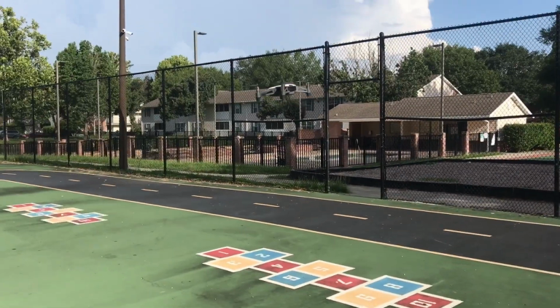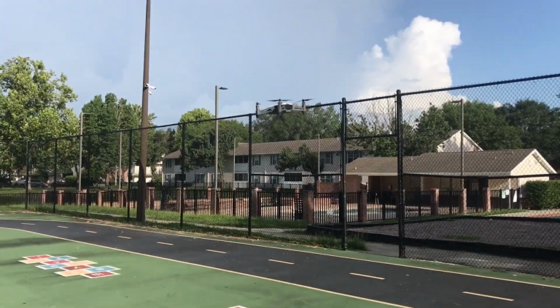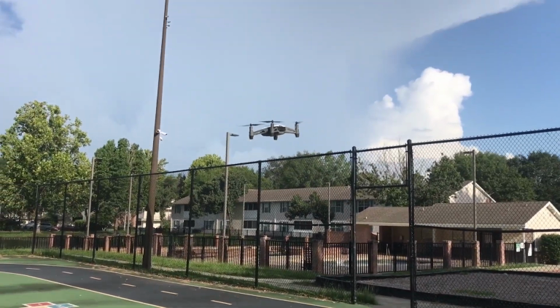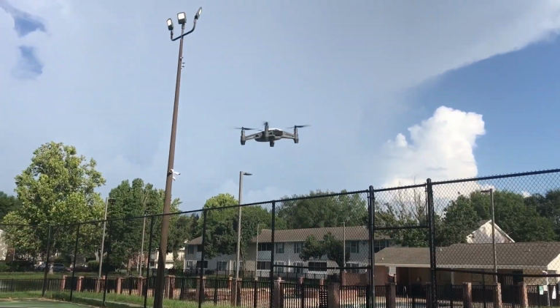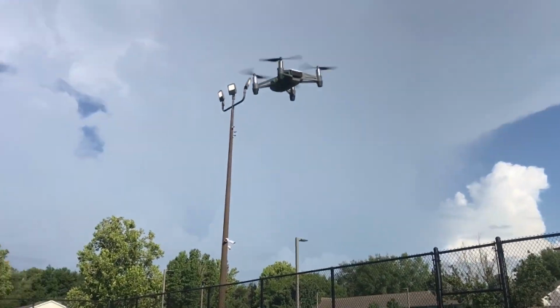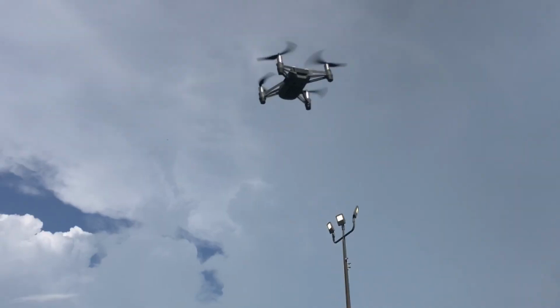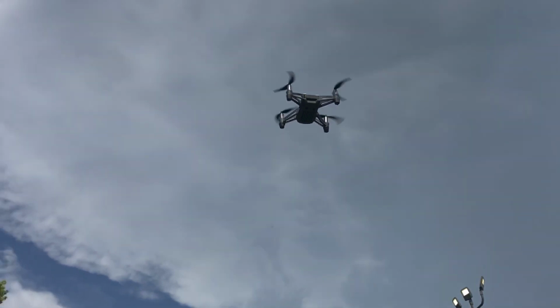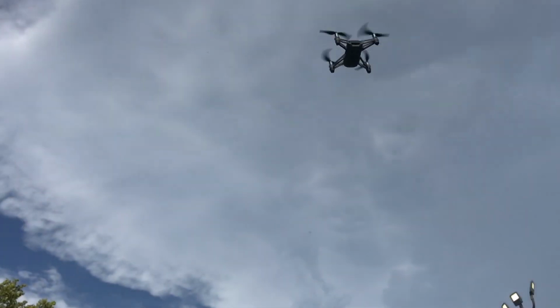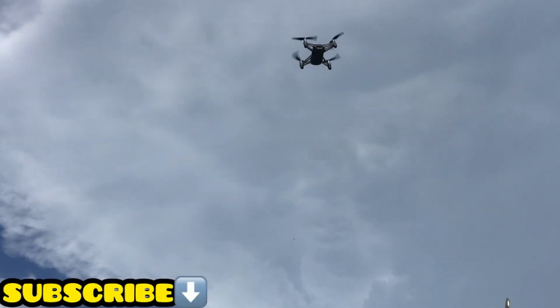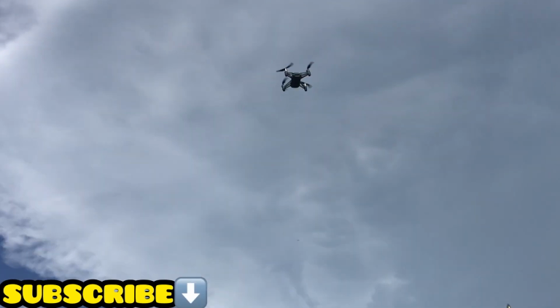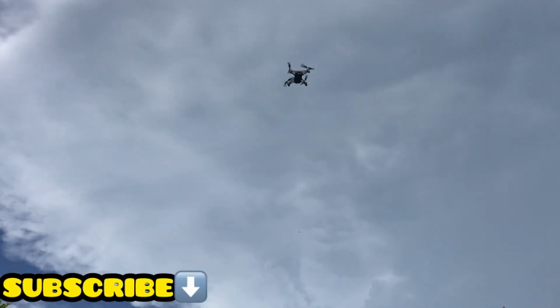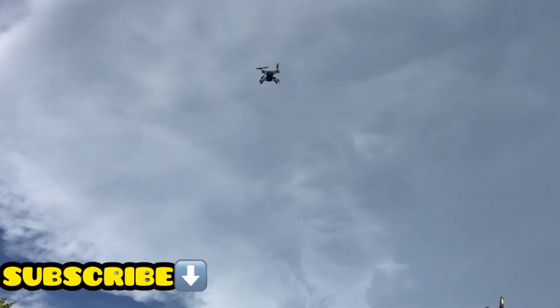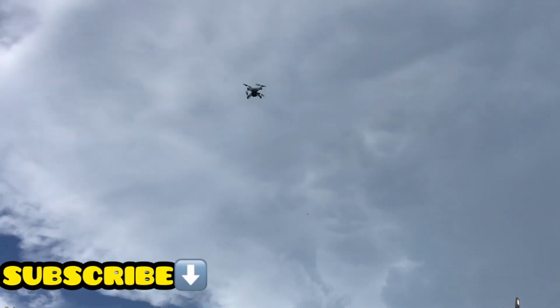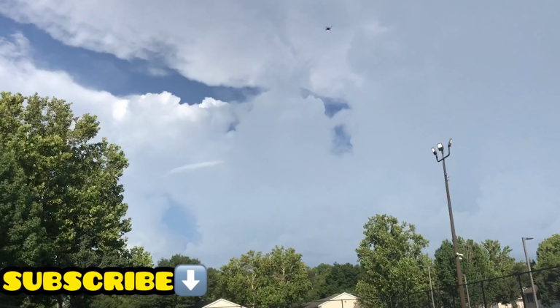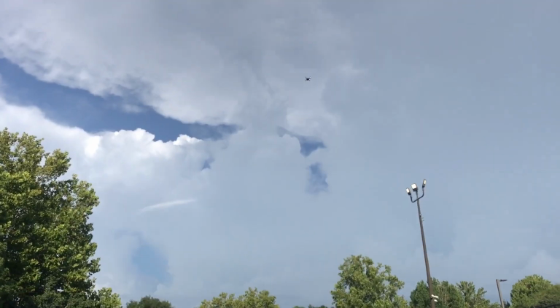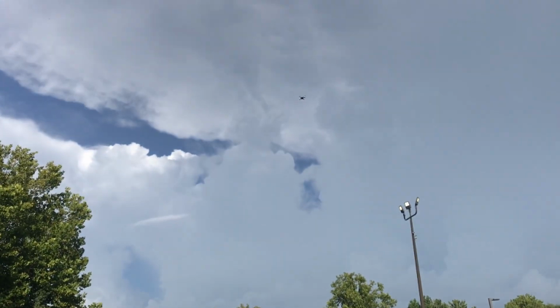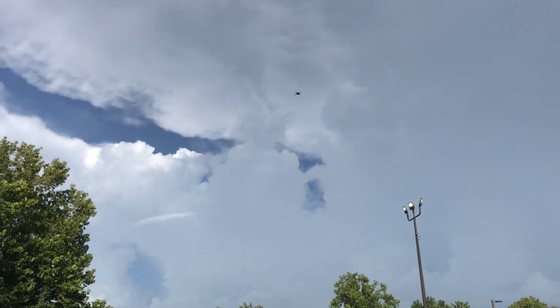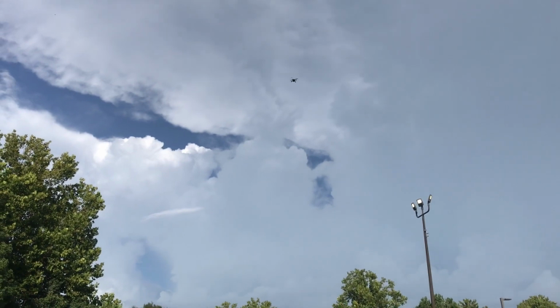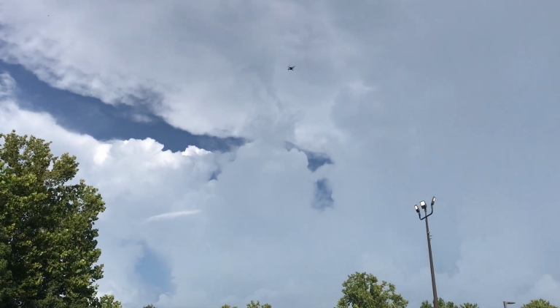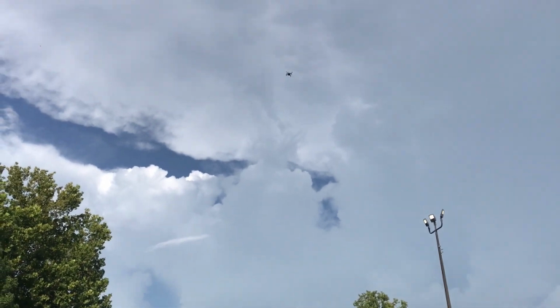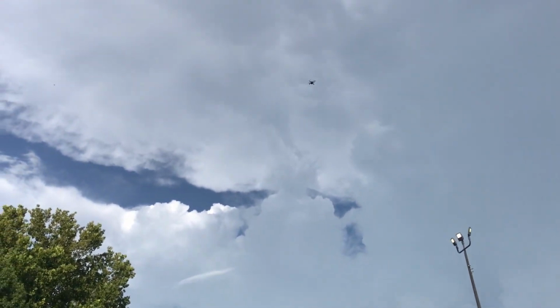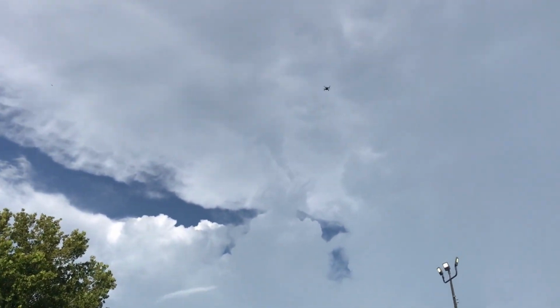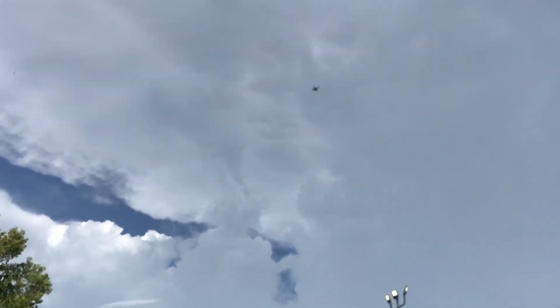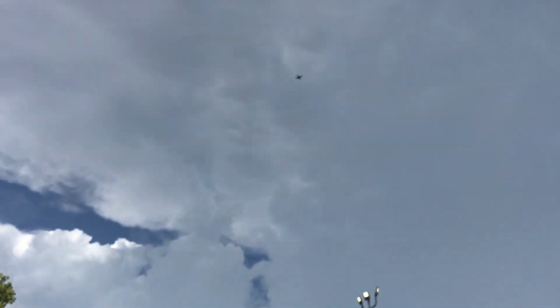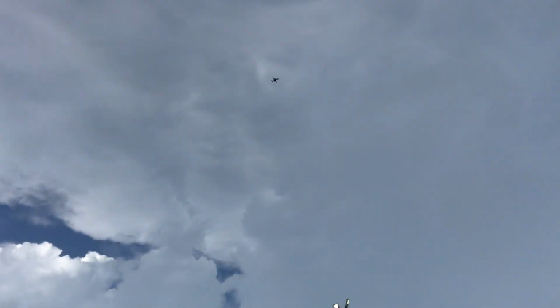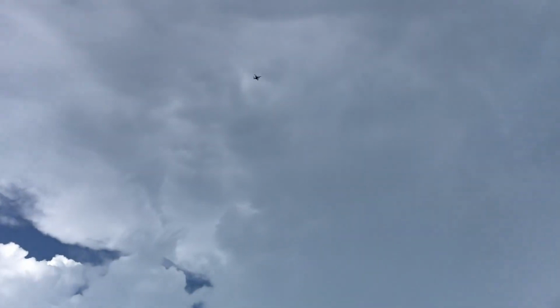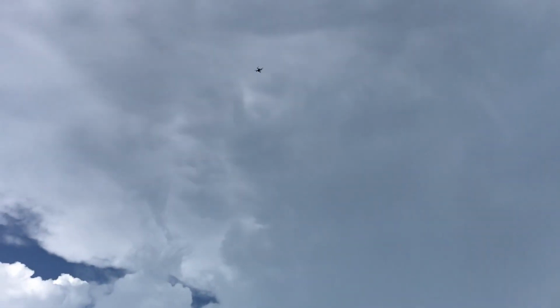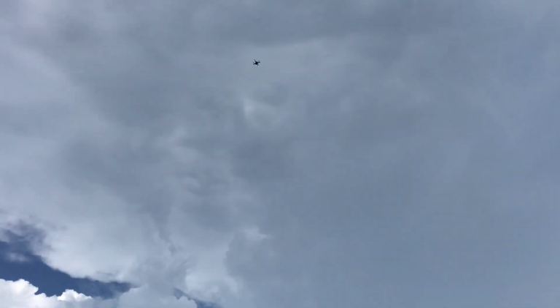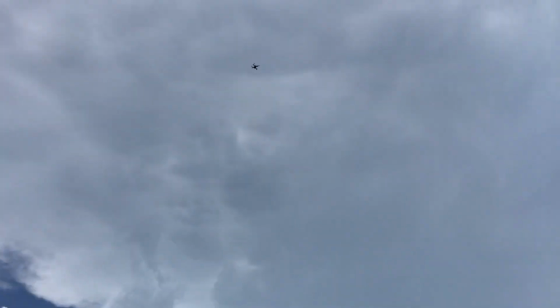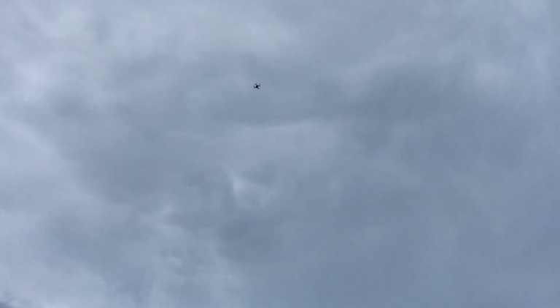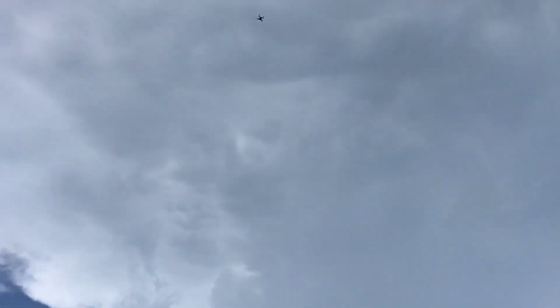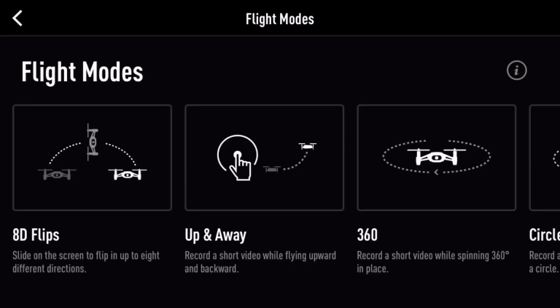The drone also has some pretty nice distance on it. As you can see here, I personally have not tried to max it out — I've only taken it about 80 feet into the air and it's held up pretty well with the wind and had great connectivity with the phone, but I'm pretty sure you can take it higher.